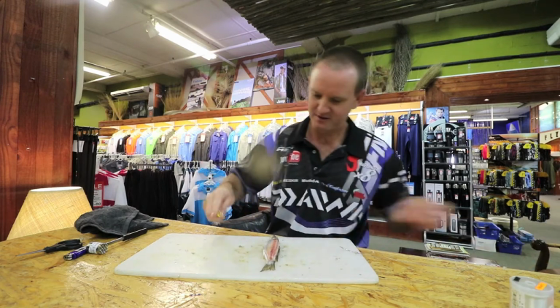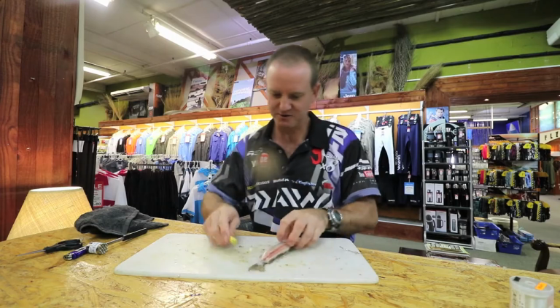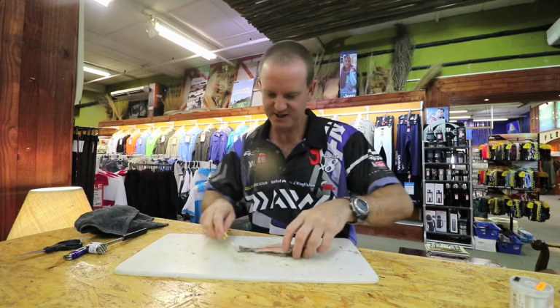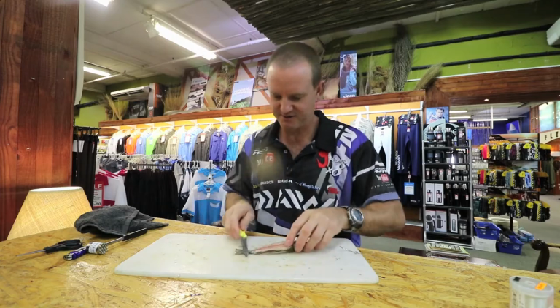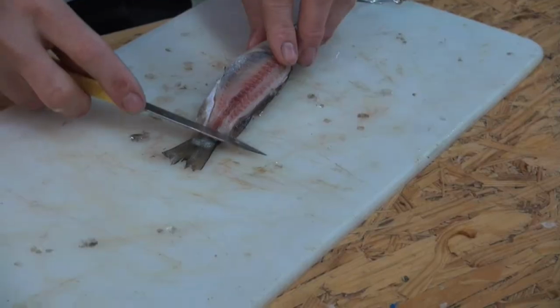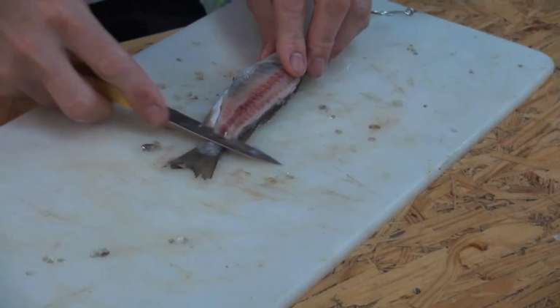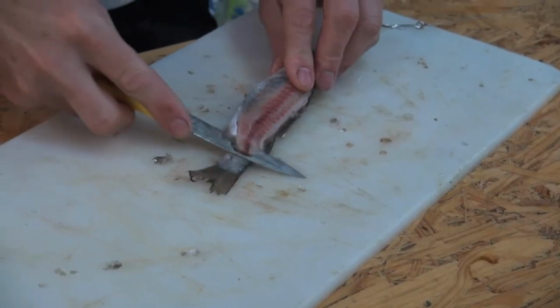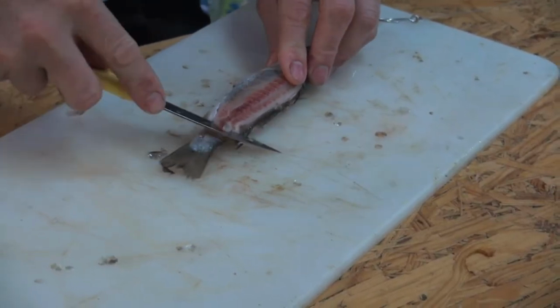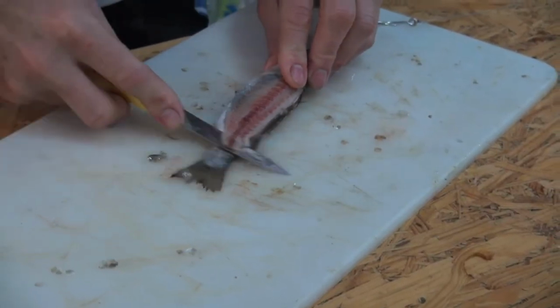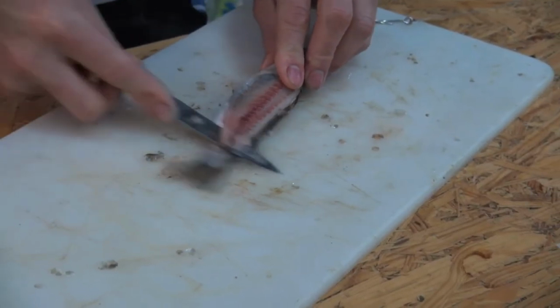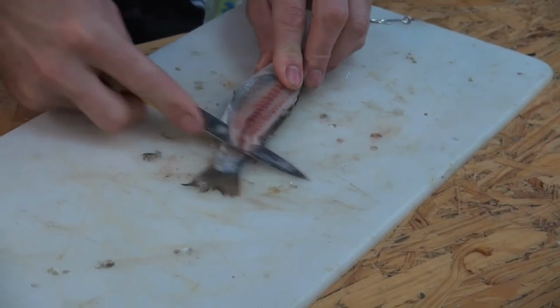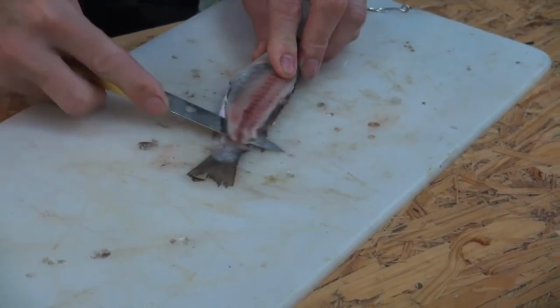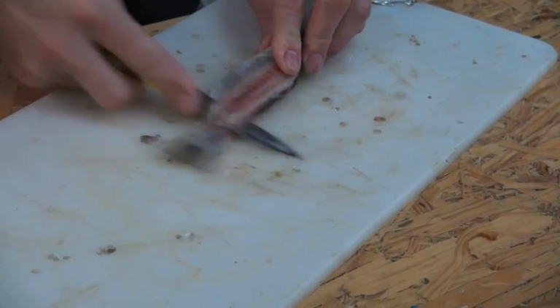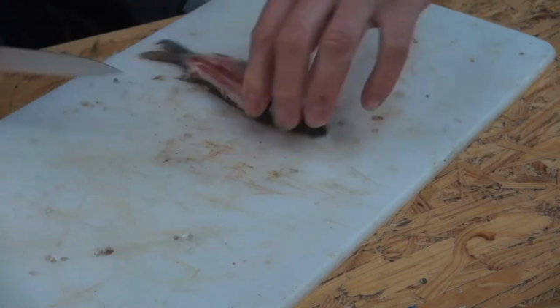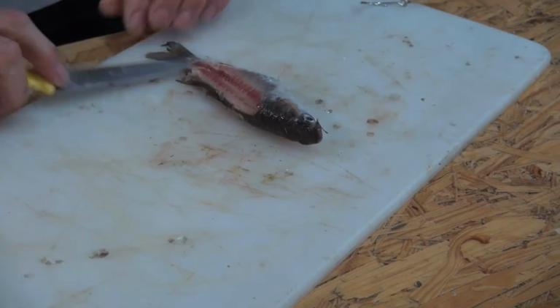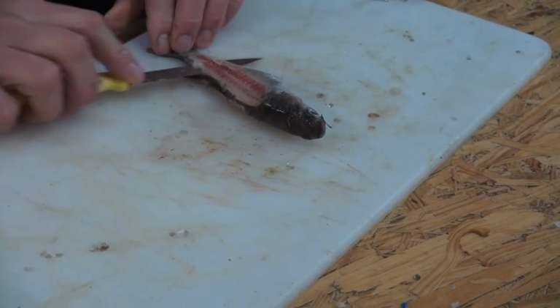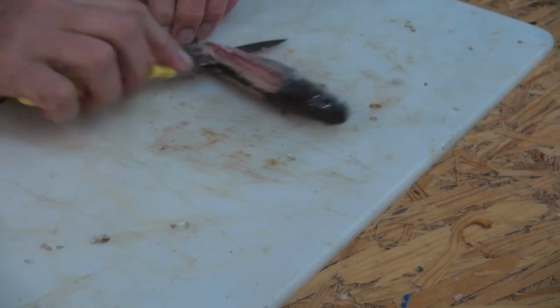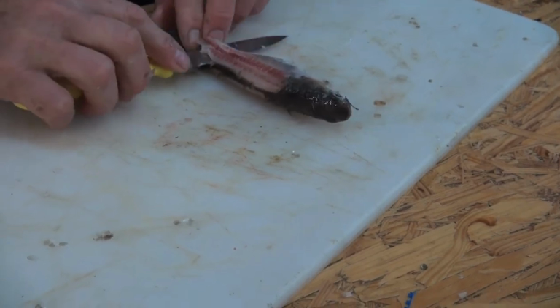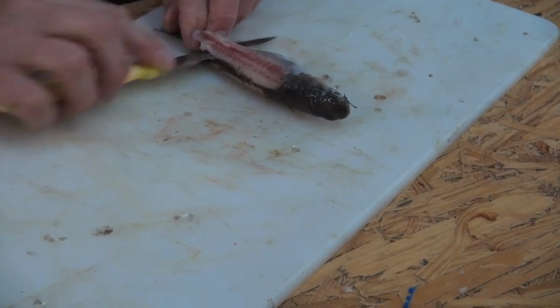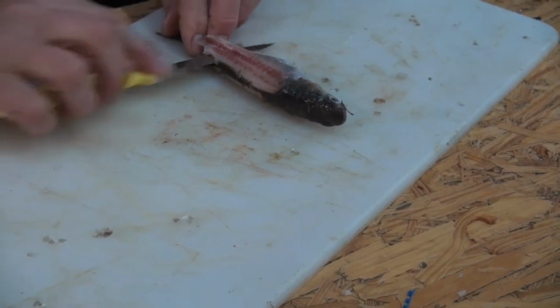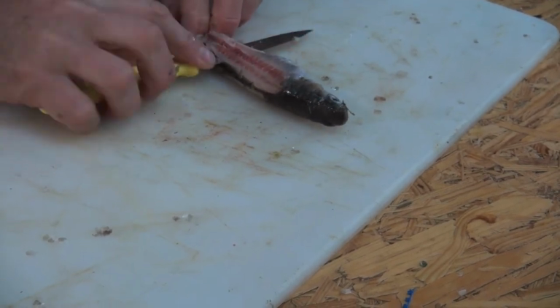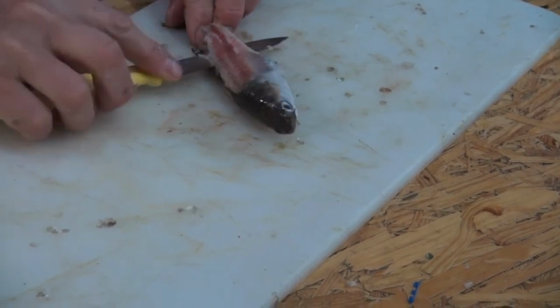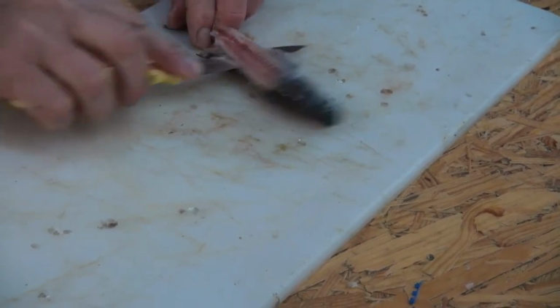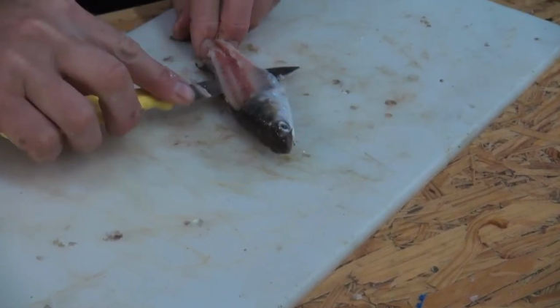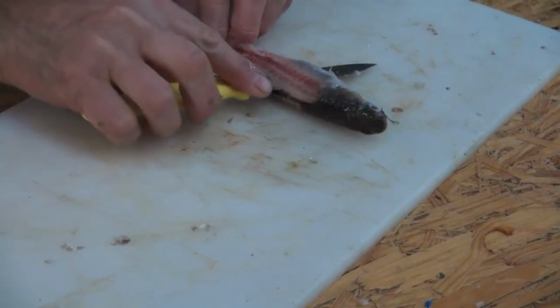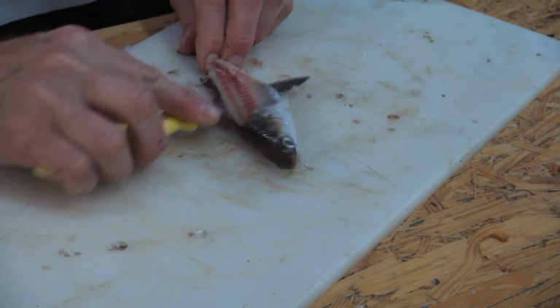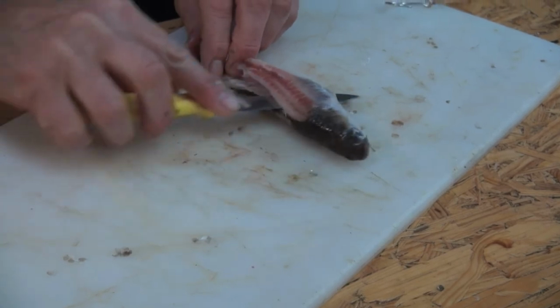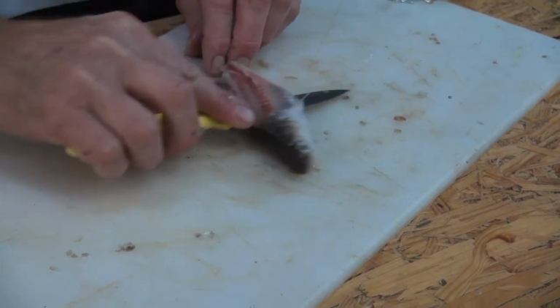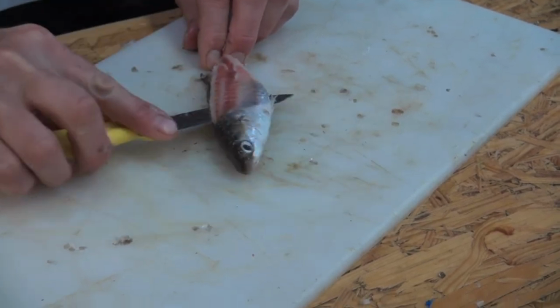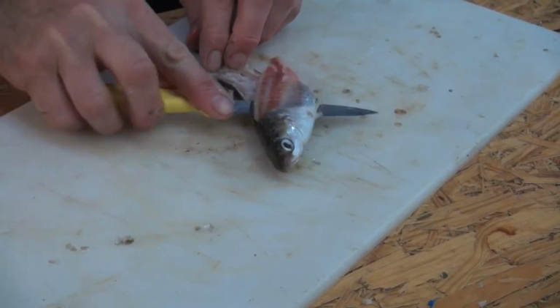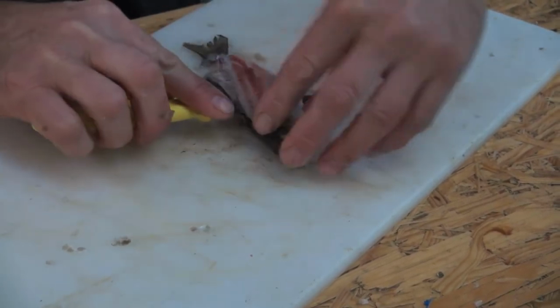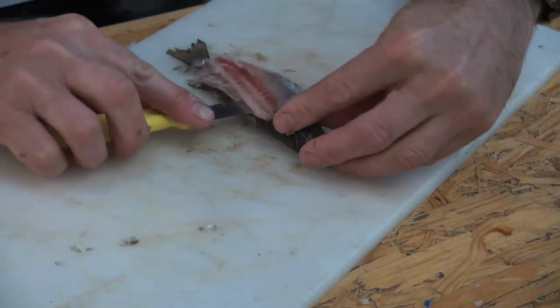Now what we do is take our knife and work our way up — just watch out for your fingers — along the backbone, to just before the head.